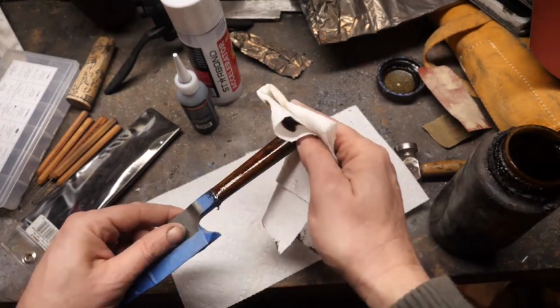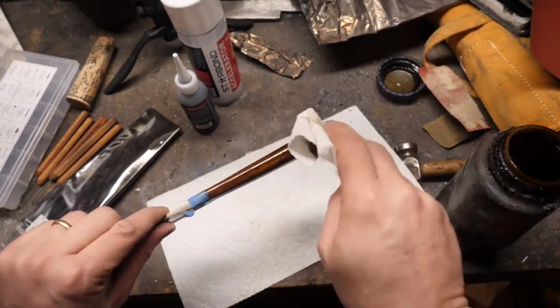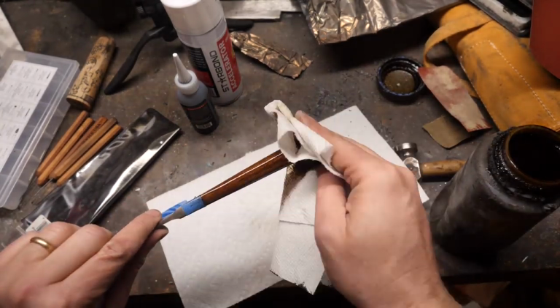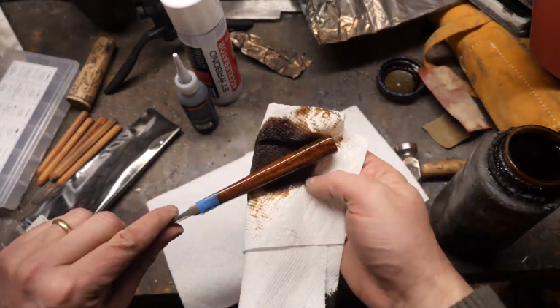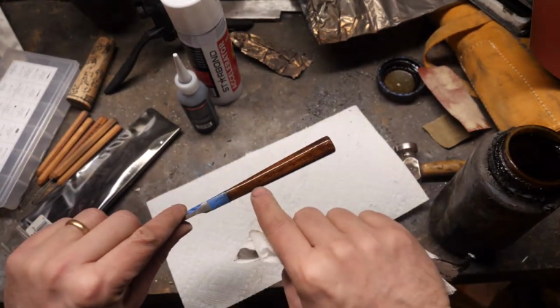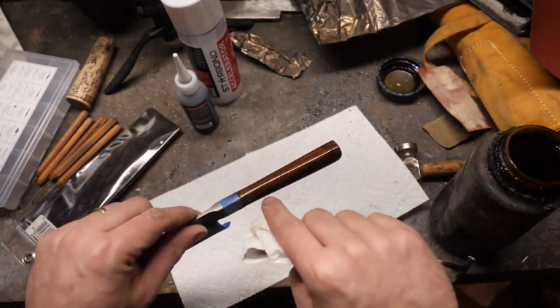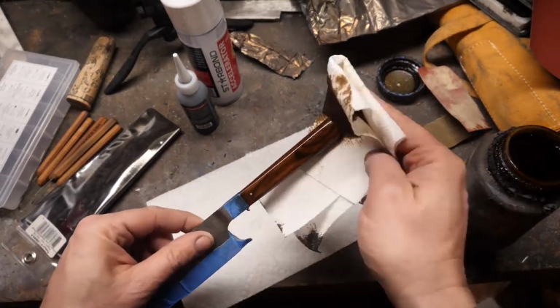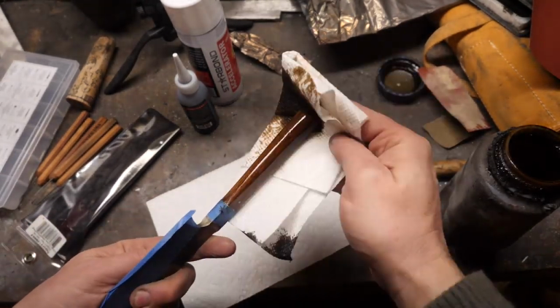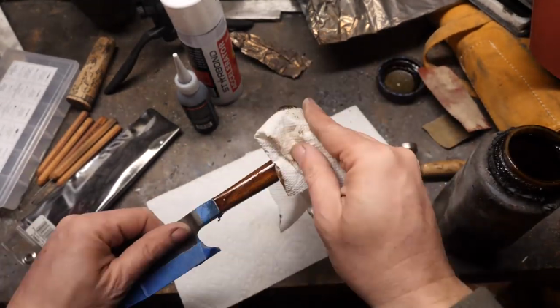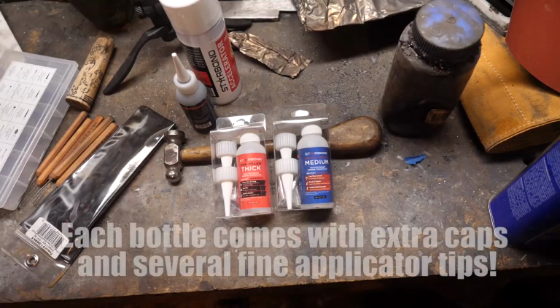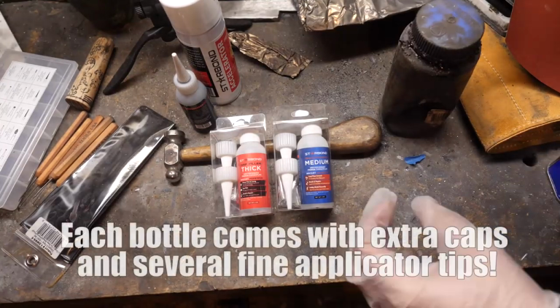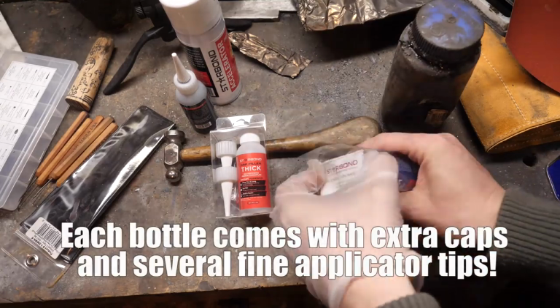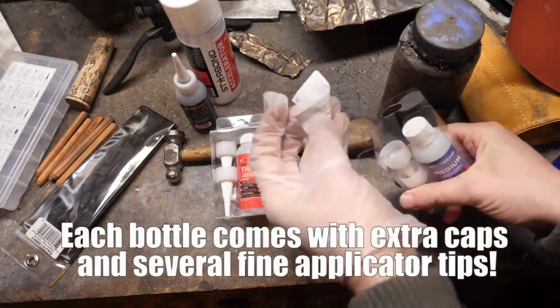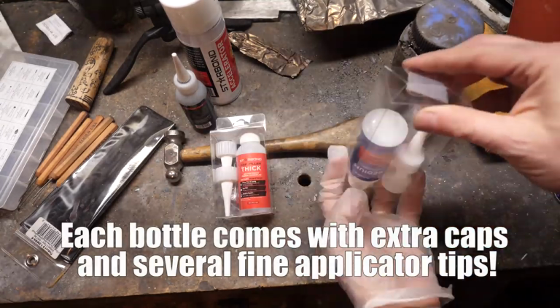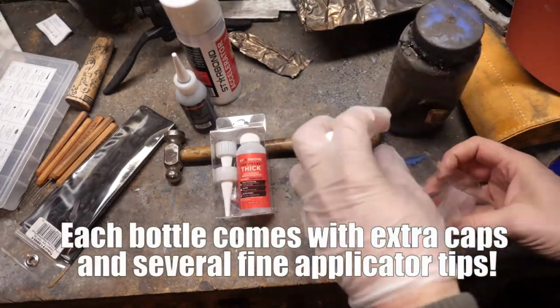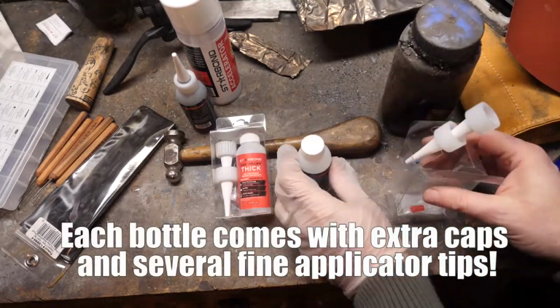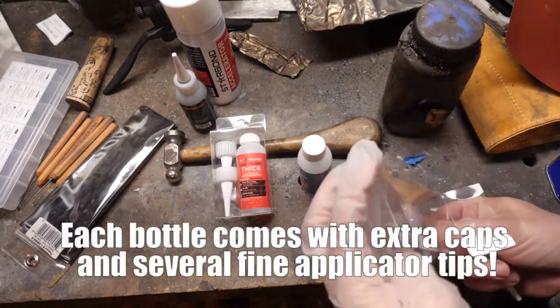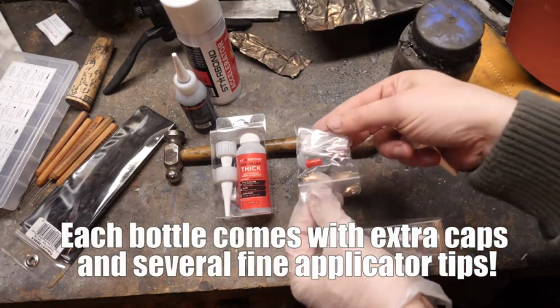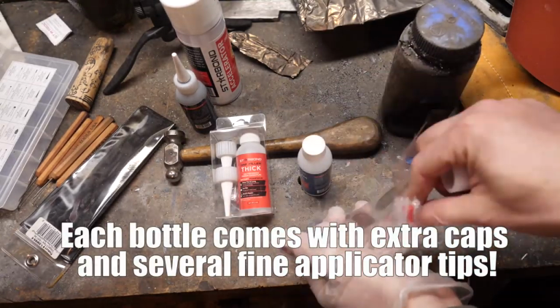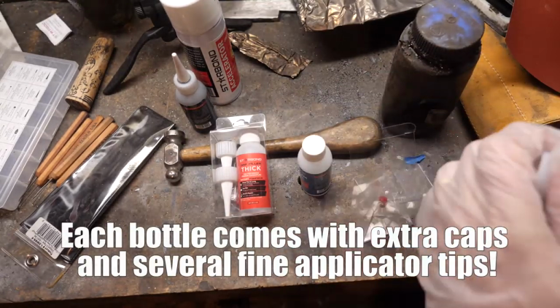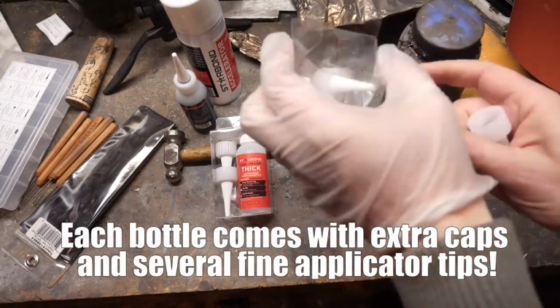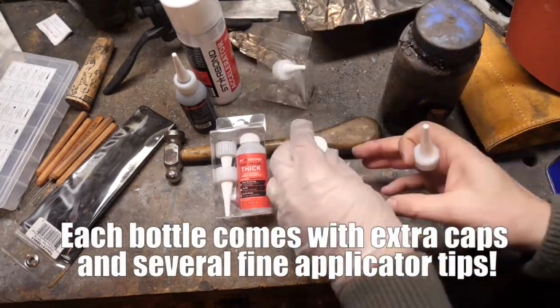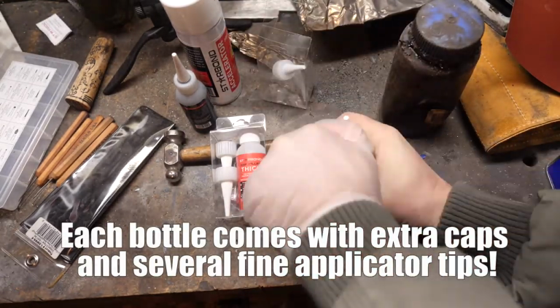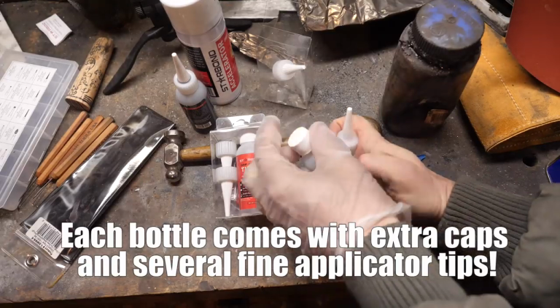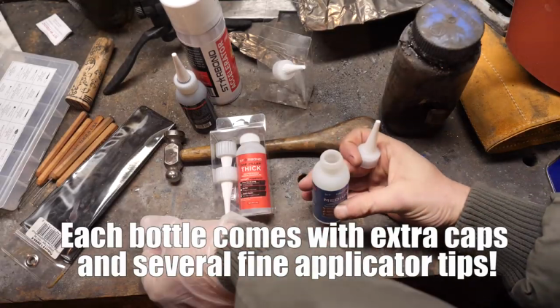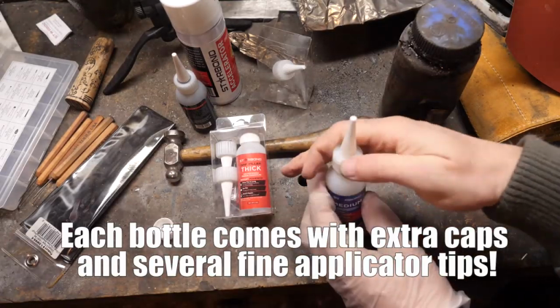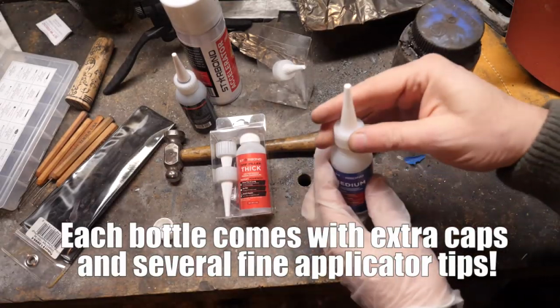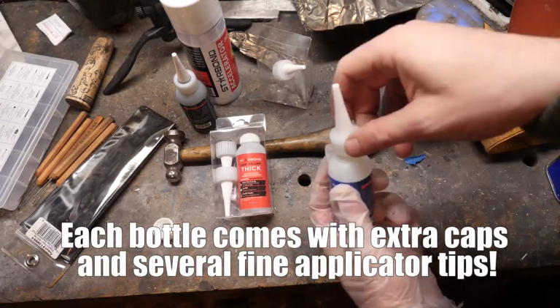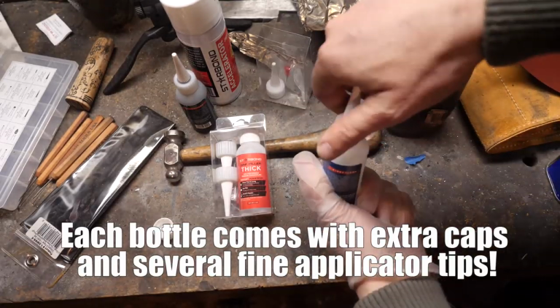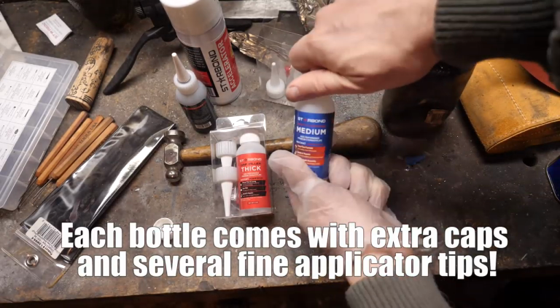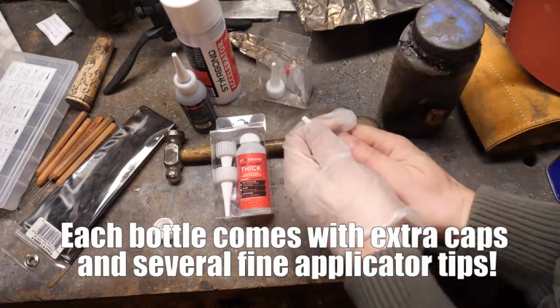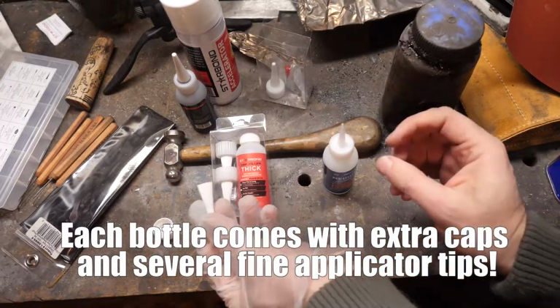Rub that Danish oil in there — rub it! Kudos to Starbond for including extra caps and fine applicator tips with each bottle — that's really cool. If you guys like this, check out the affiliate code below; it helps the channel.